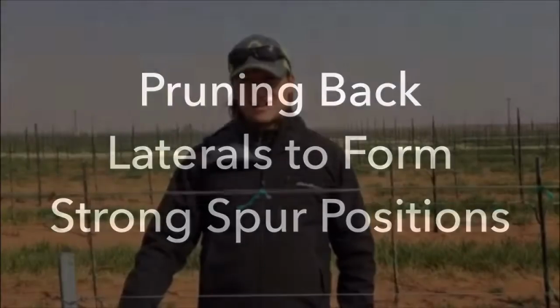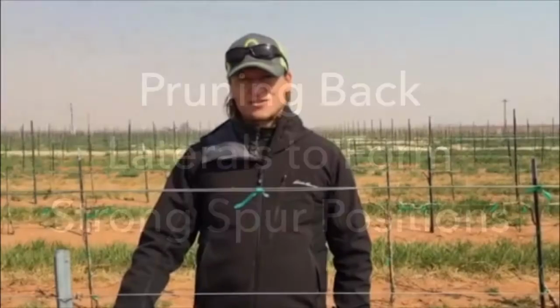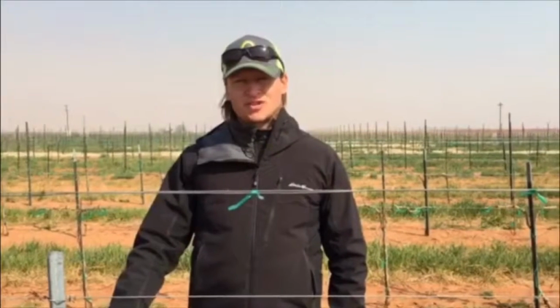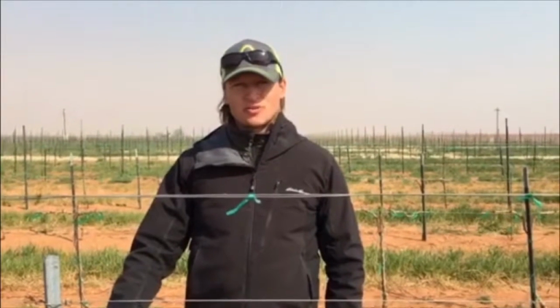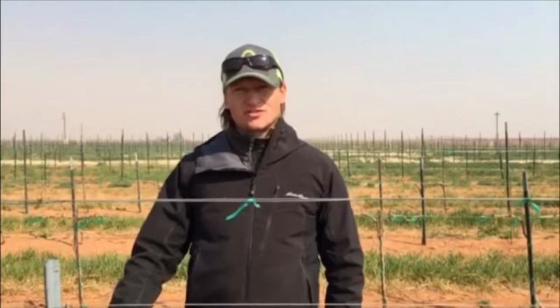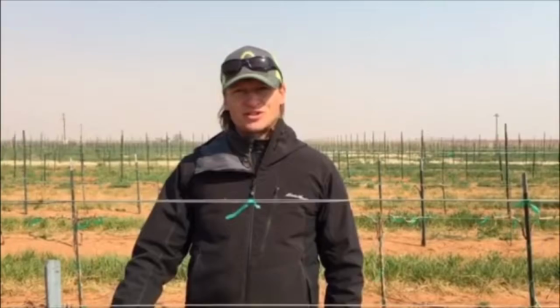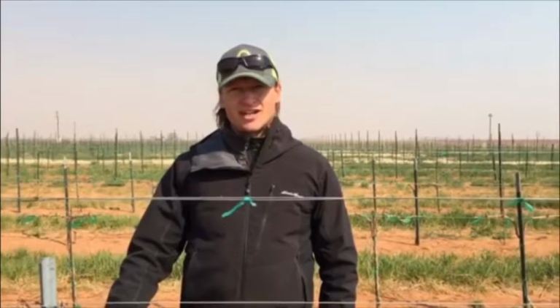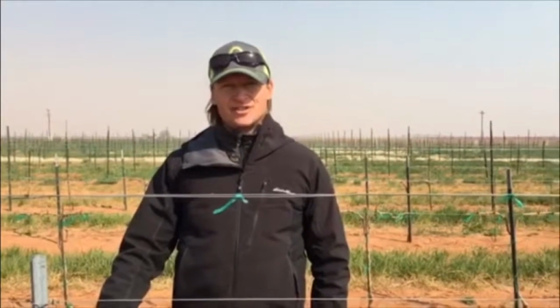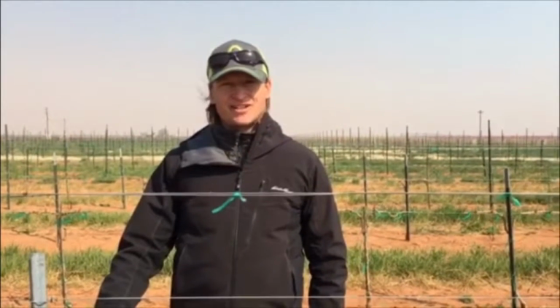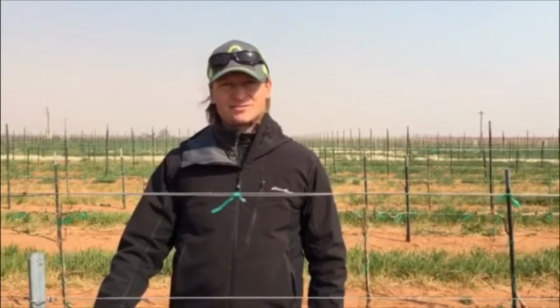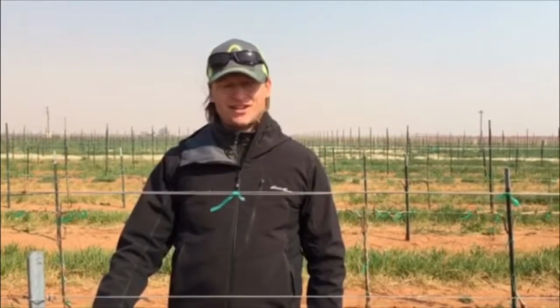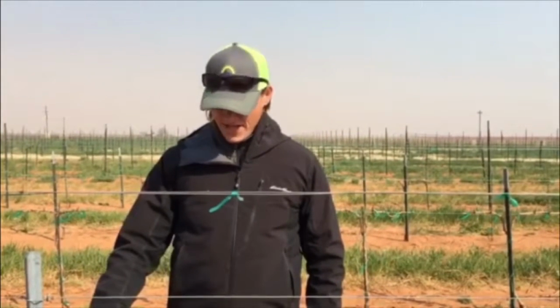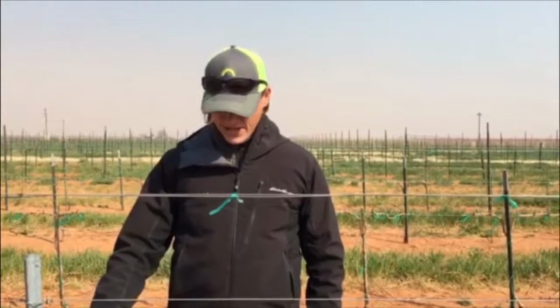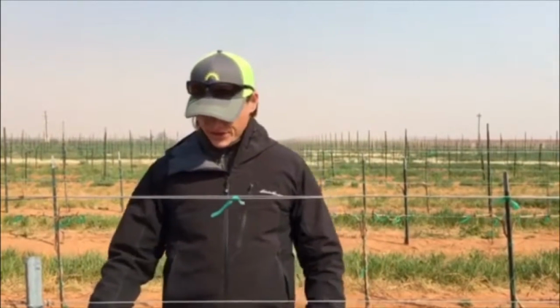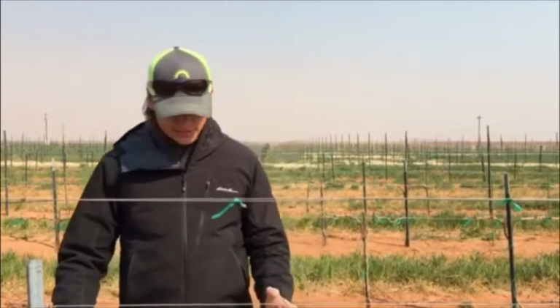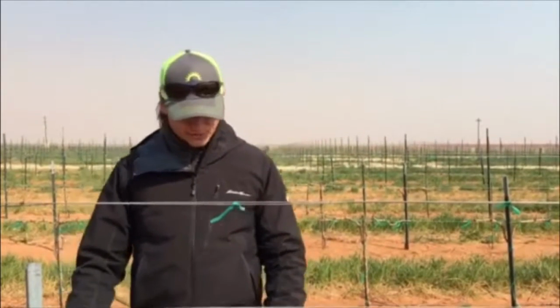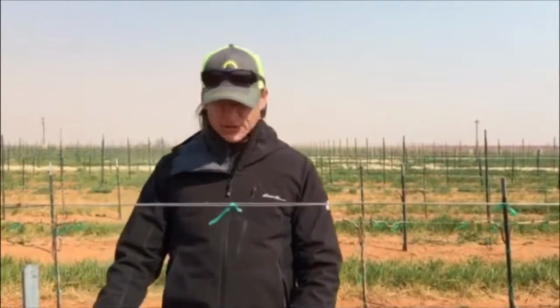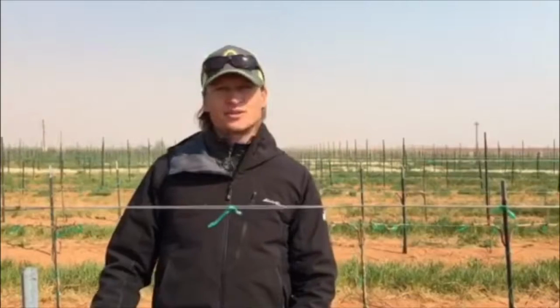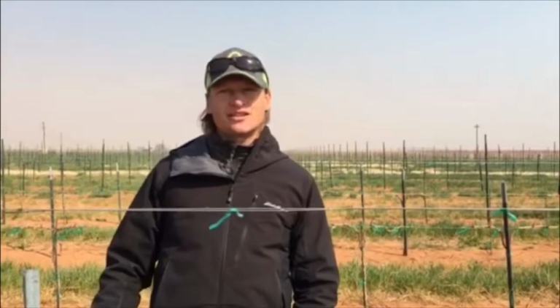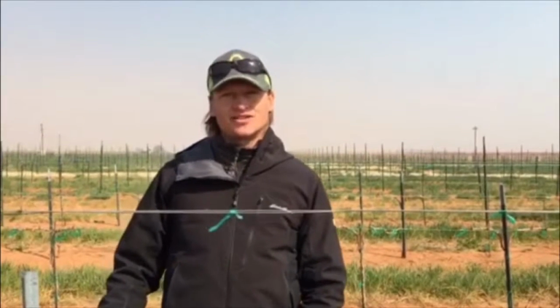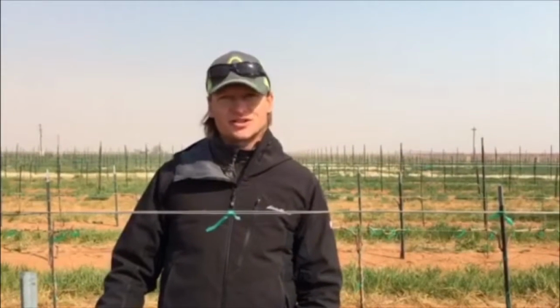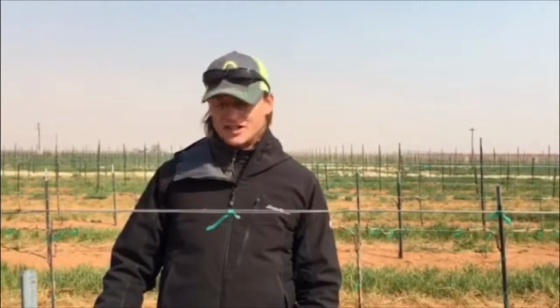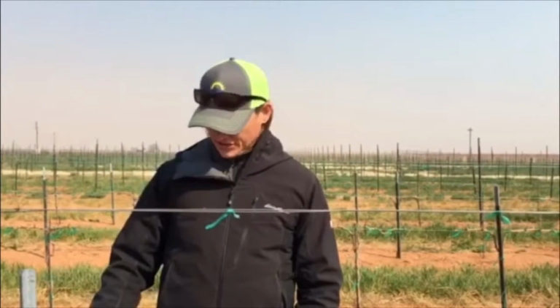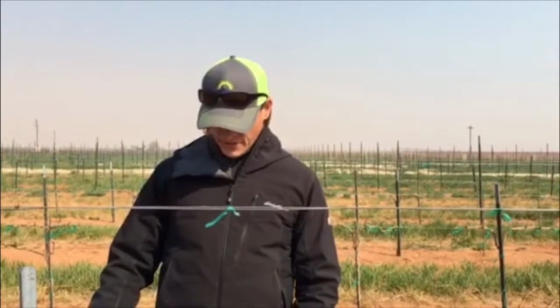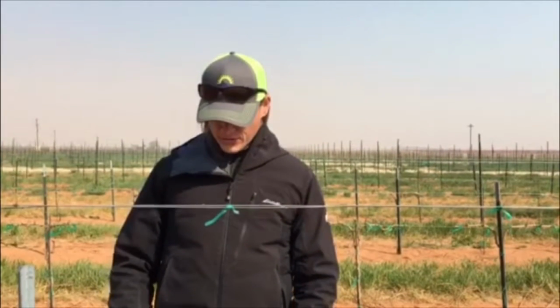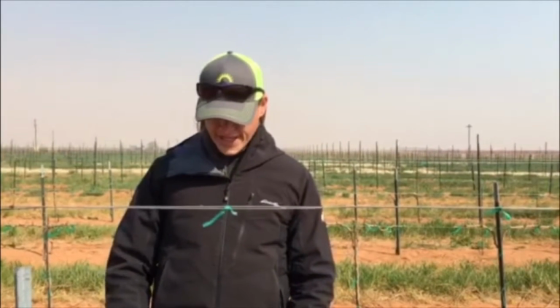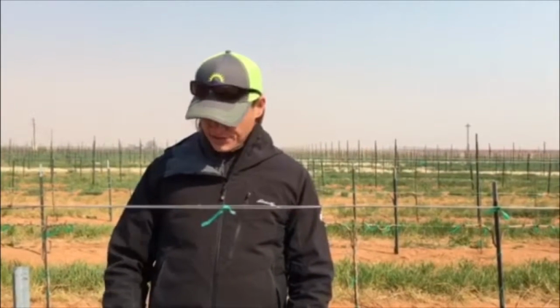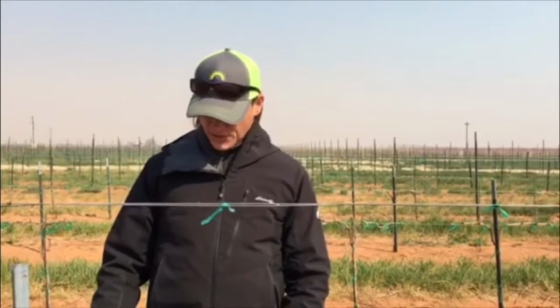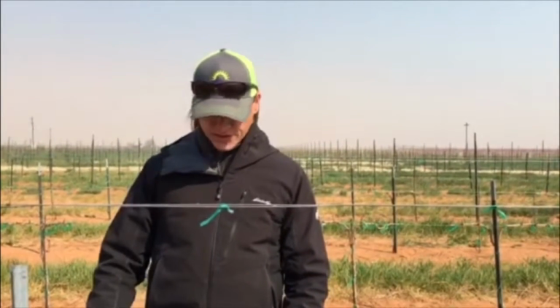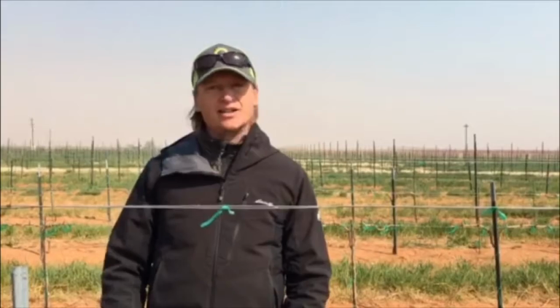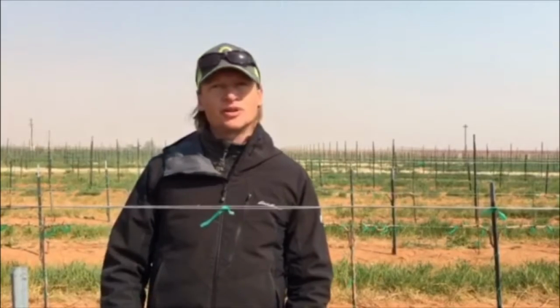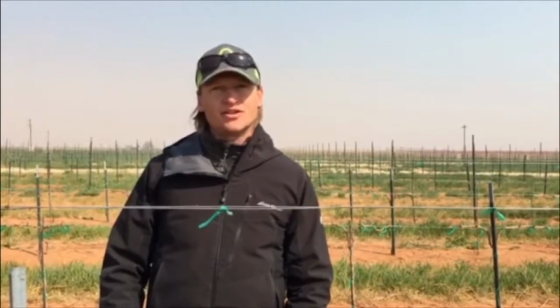Hi, this is Fritz Westover with Westover Viticulture, and I'm in a vineyard in the Texas High Plains today. This vineyard has already been pruned by the crew, and I'm critiquing the vine. I'm going to share a little something about what lateral spurs look like and what we want to leave on those.